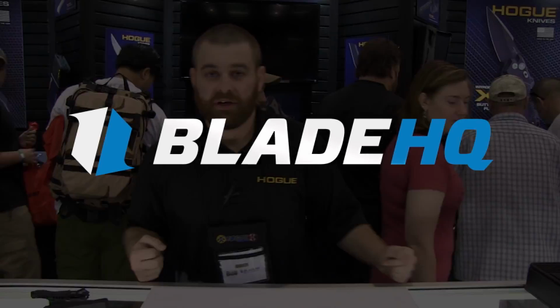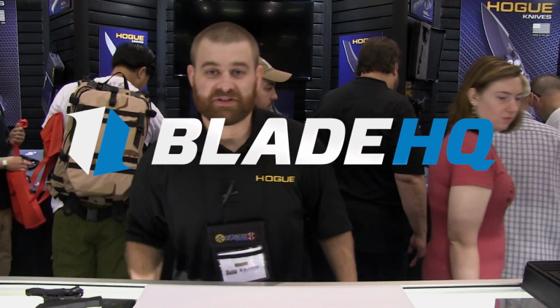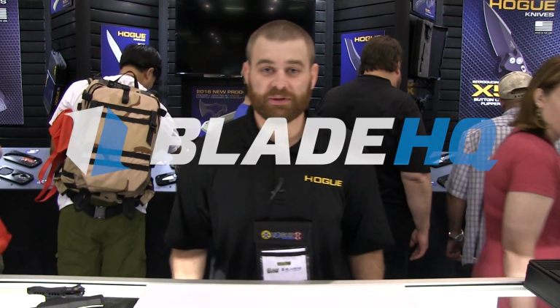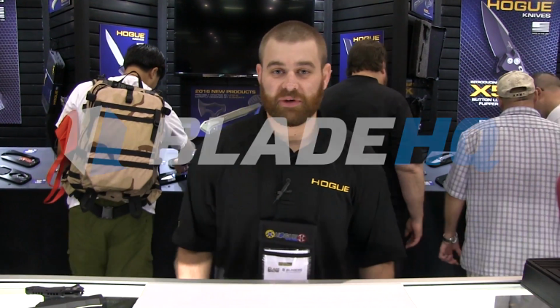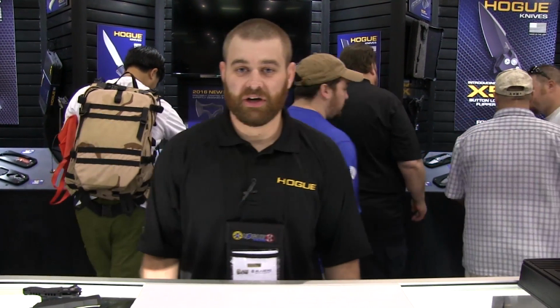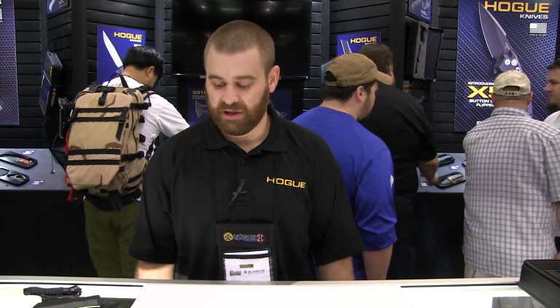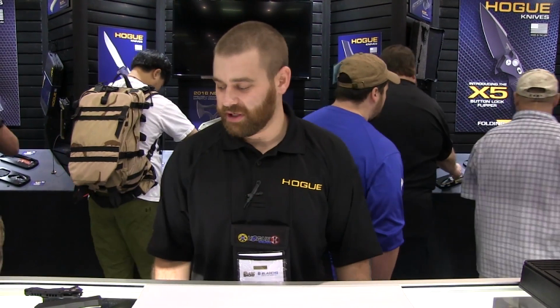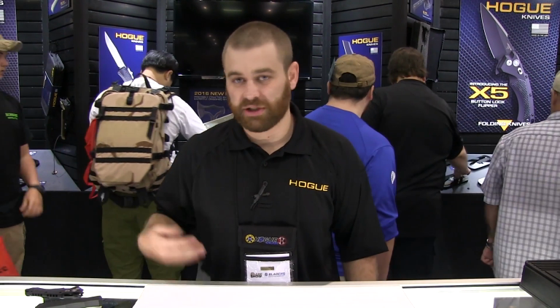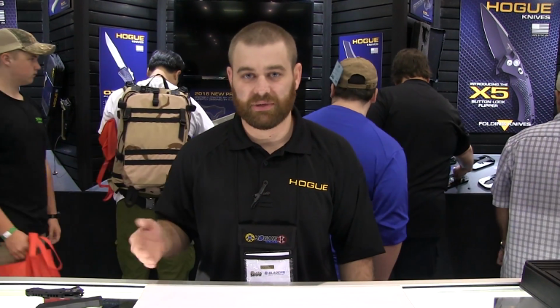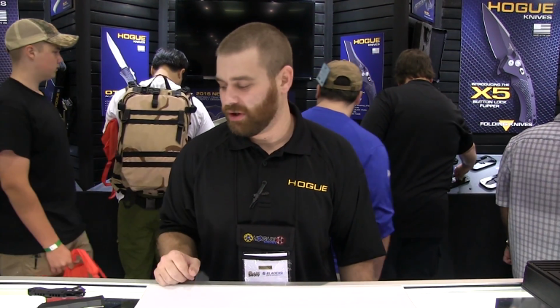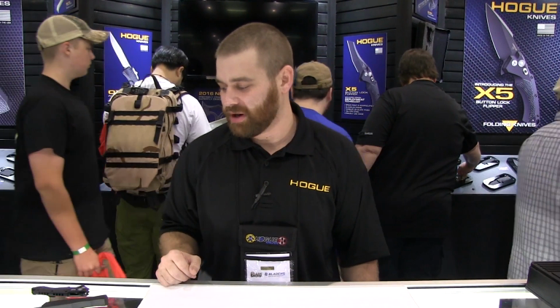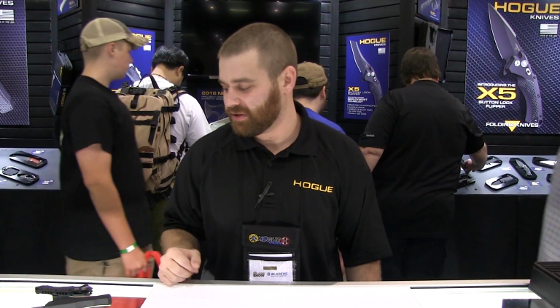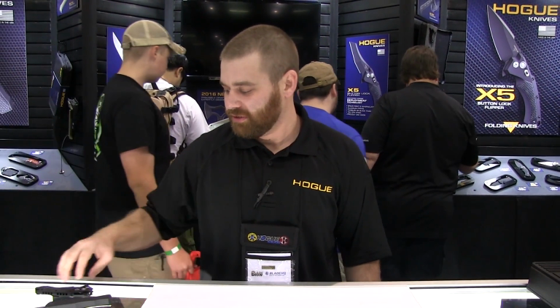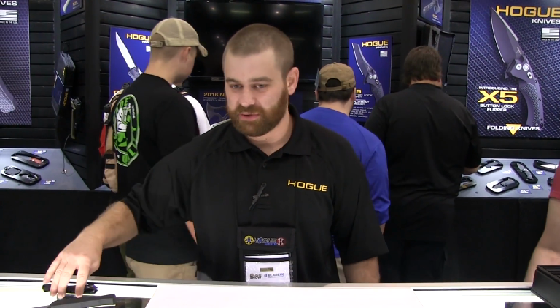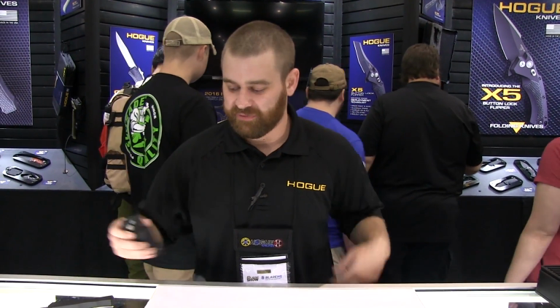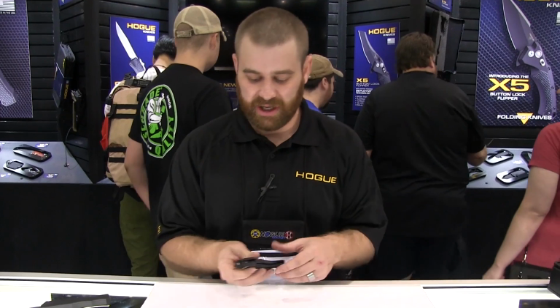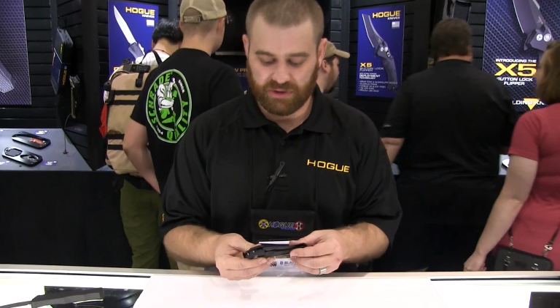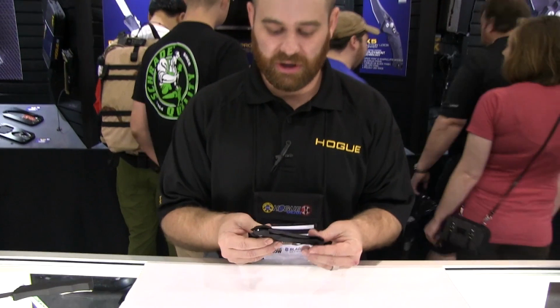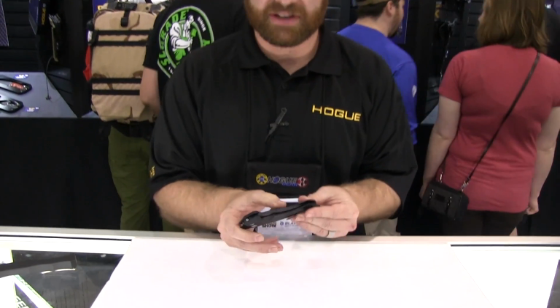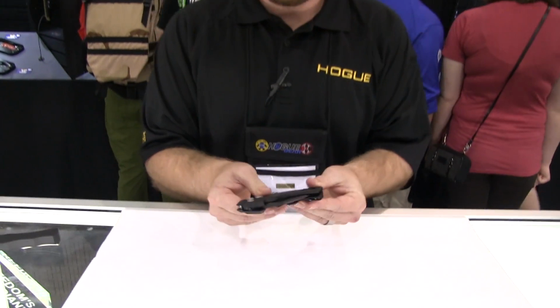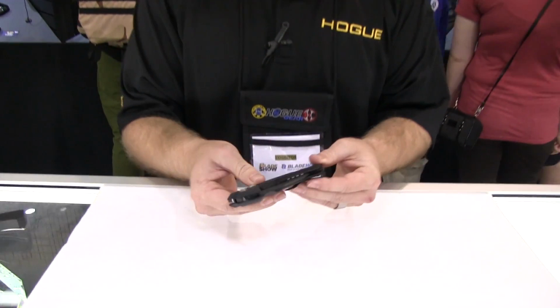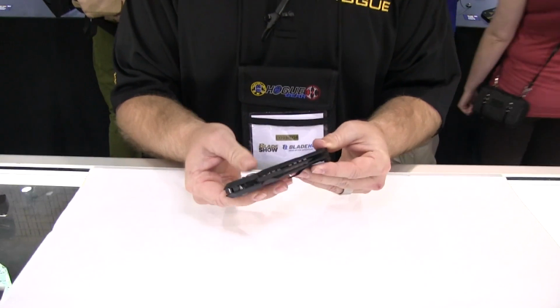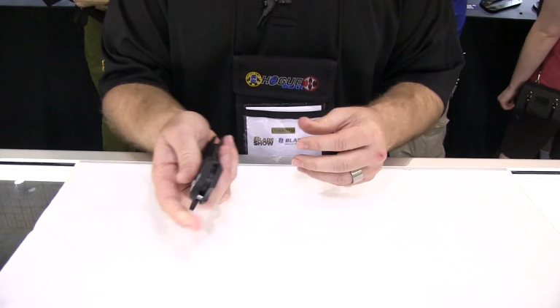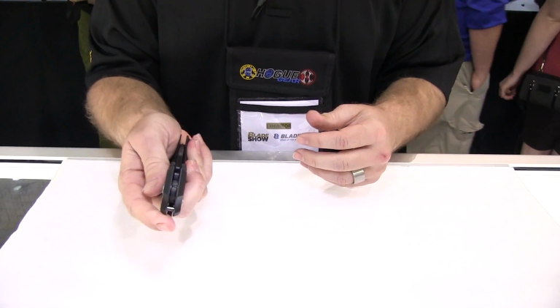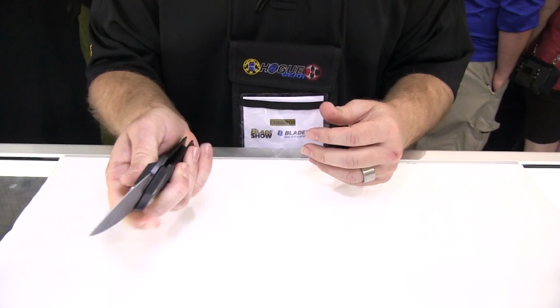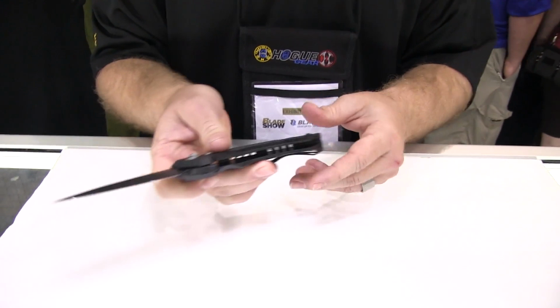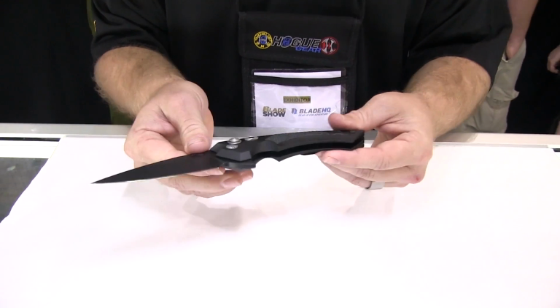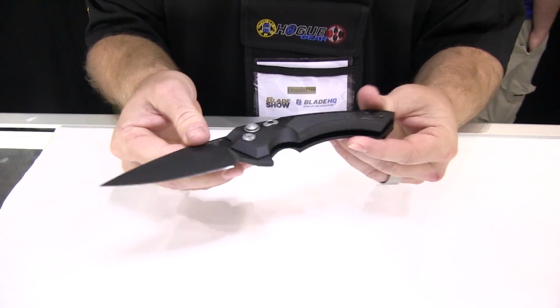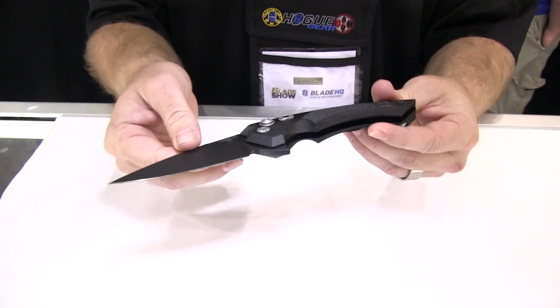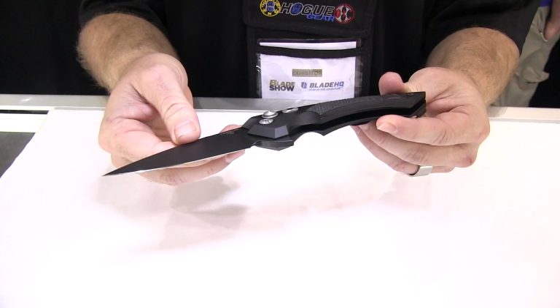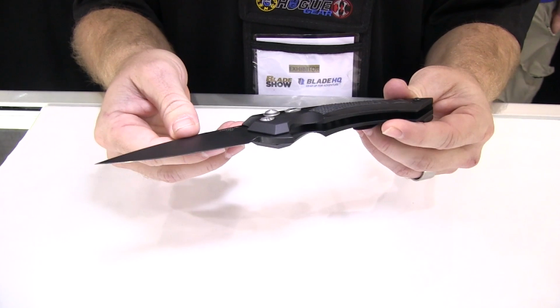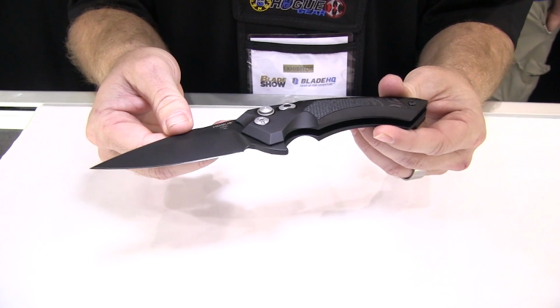My name is Scott Bruins. I'm with Hogue Inc. and we're here to show some new Hogue products here. First we have our new Hogue X5 button lock flipper. This is a spear point blade, three and a half inch.